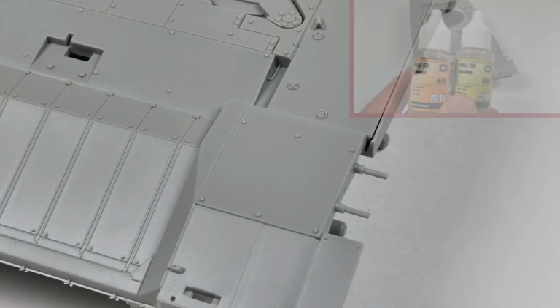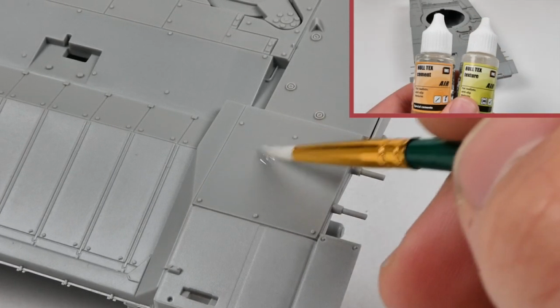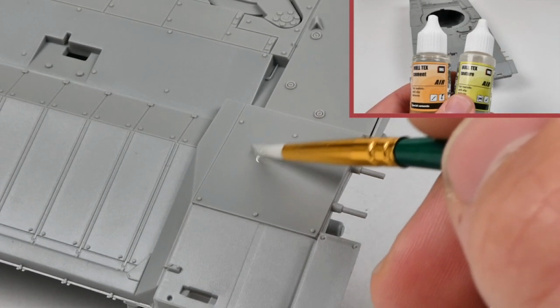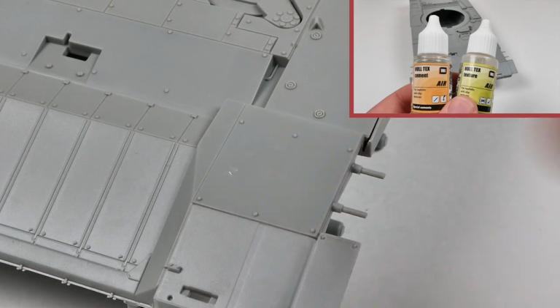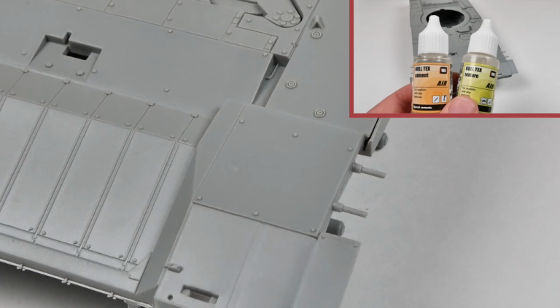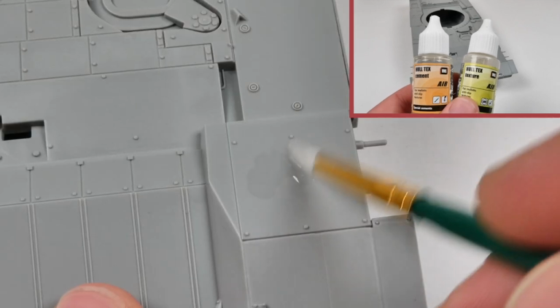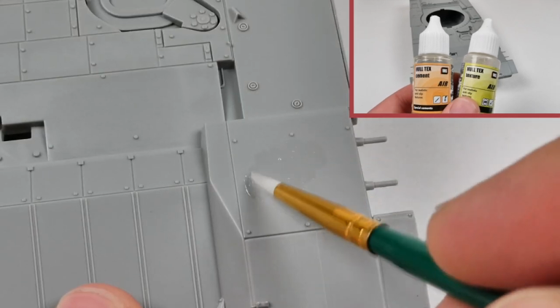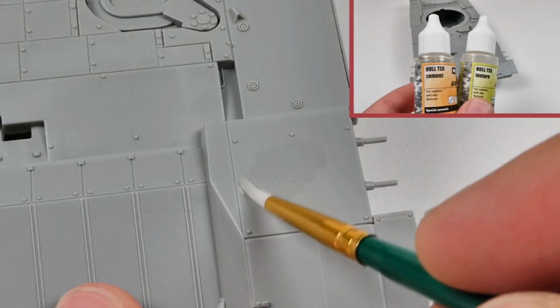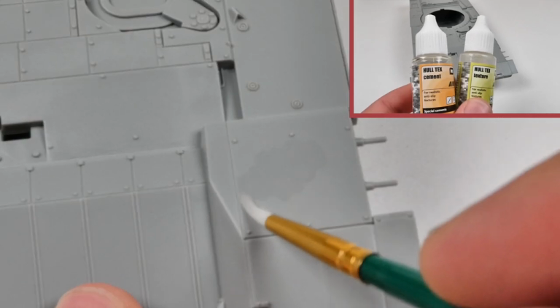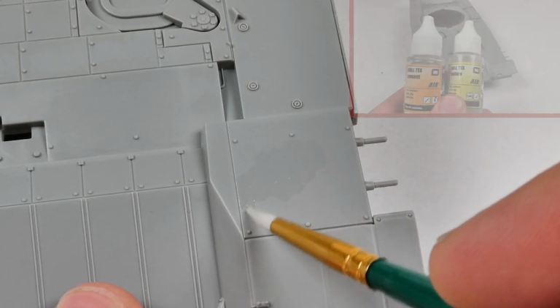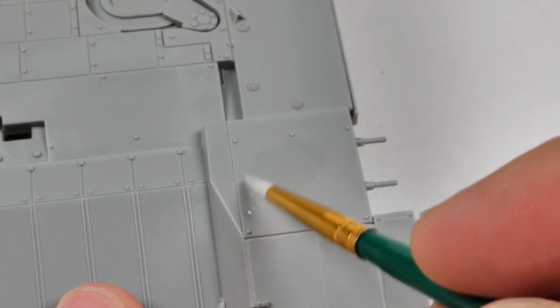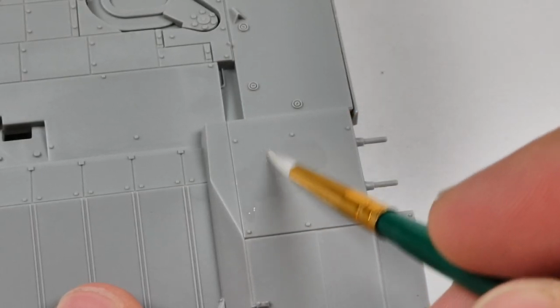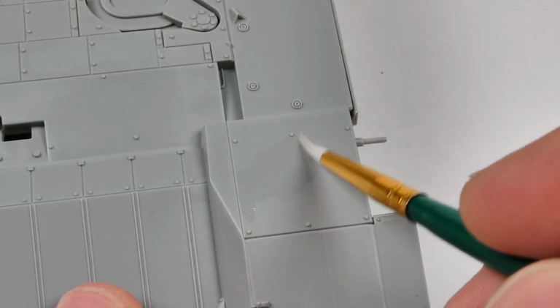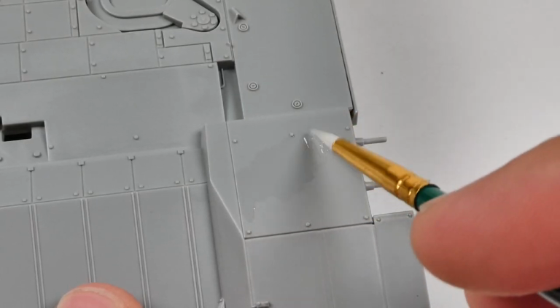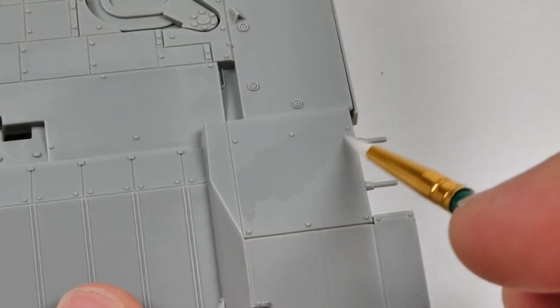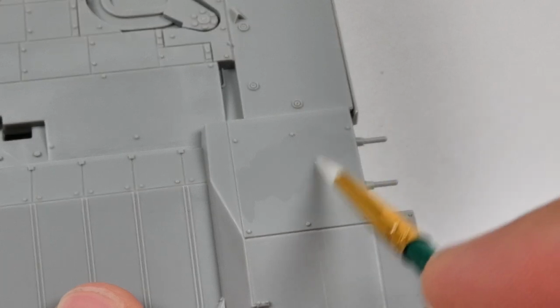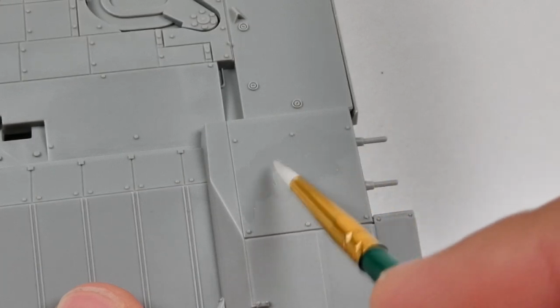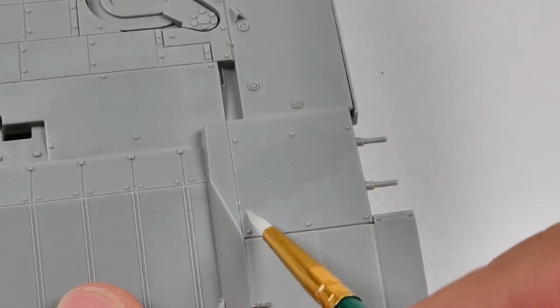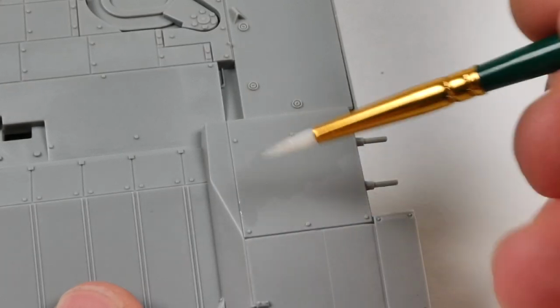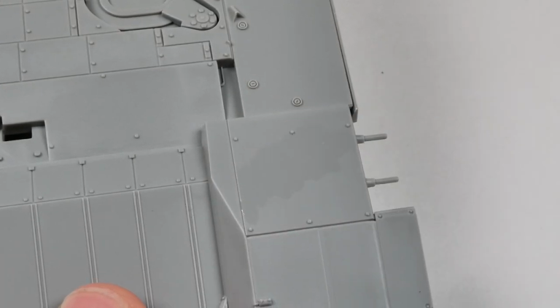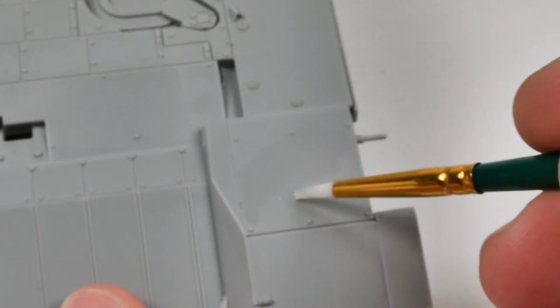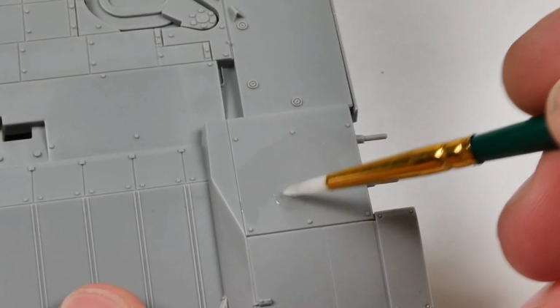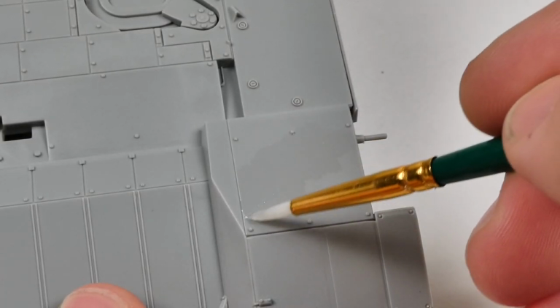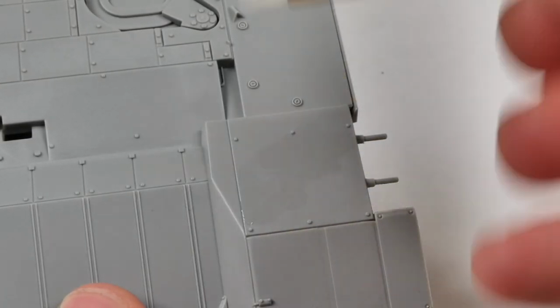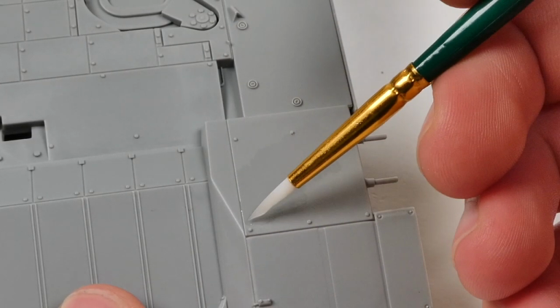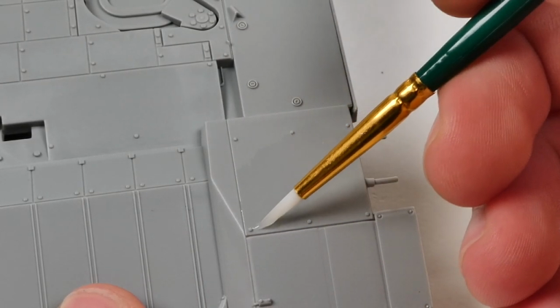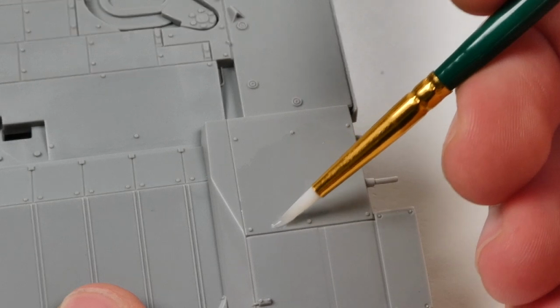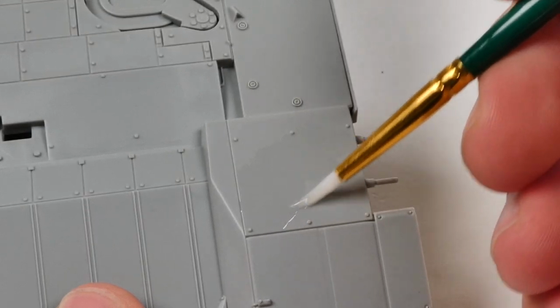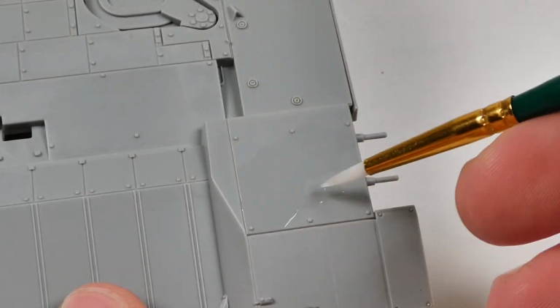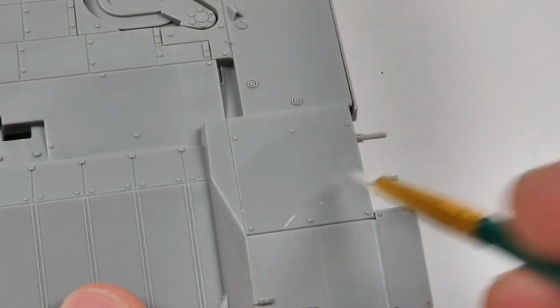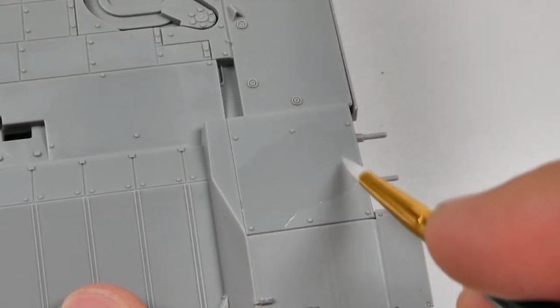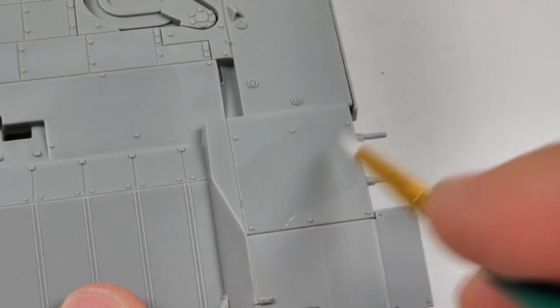First thing we're gonna do today is apply some anti-slip texture to the front plate. As far as I can tell, the Russians only applied it to the small section at the front. I'm gonna be using VMS Holtex Air. They have a different type as well, but the texture is more coarse and would work better for Israeli vehicles, for example.